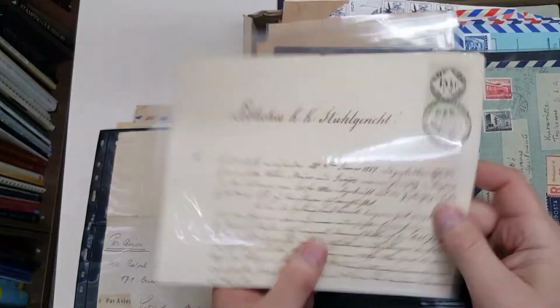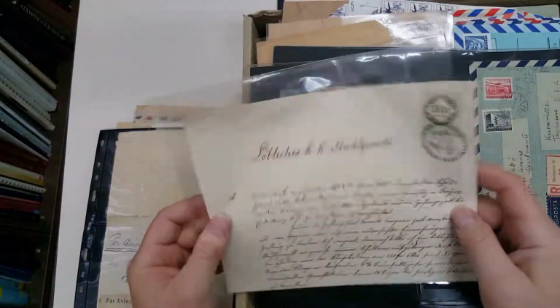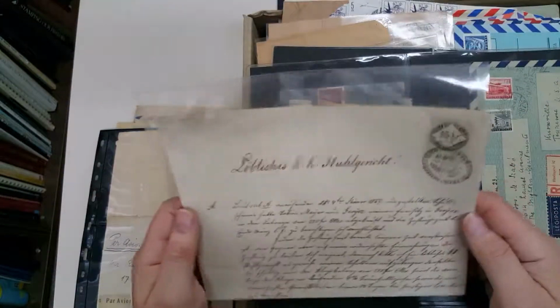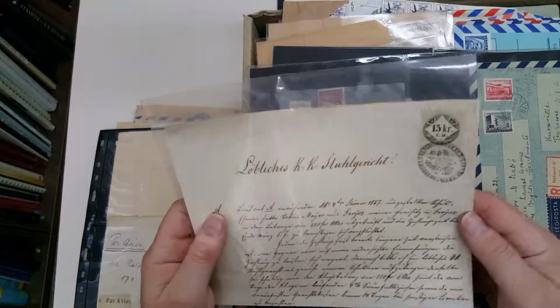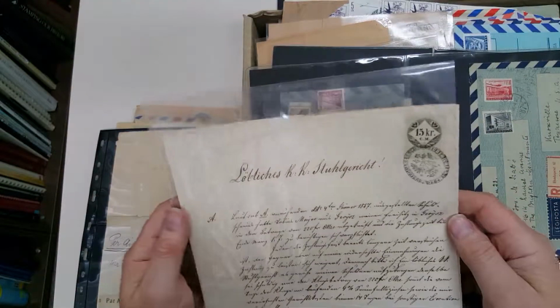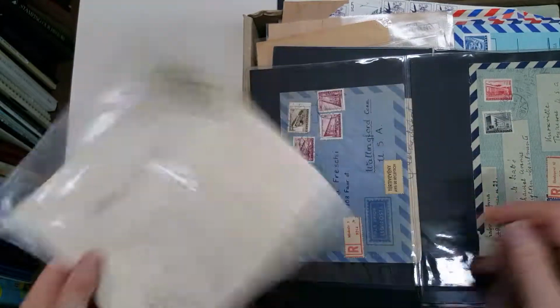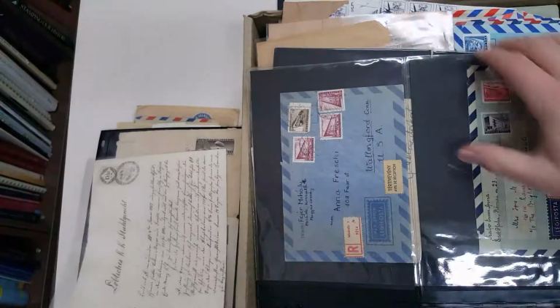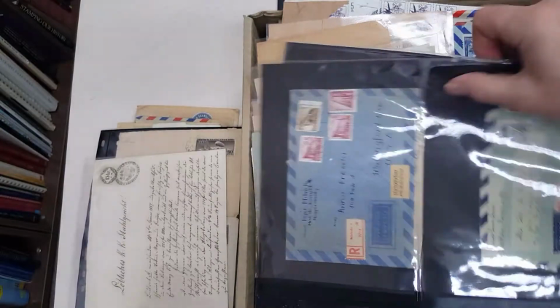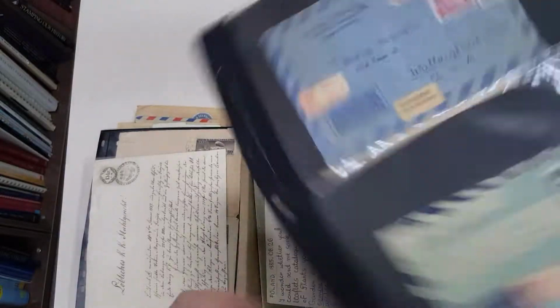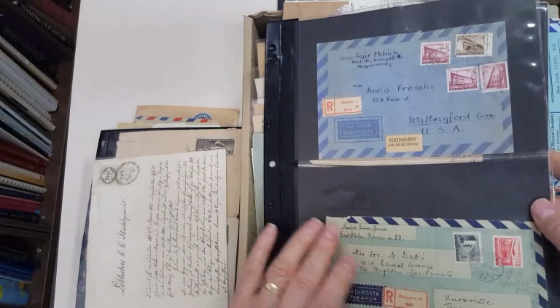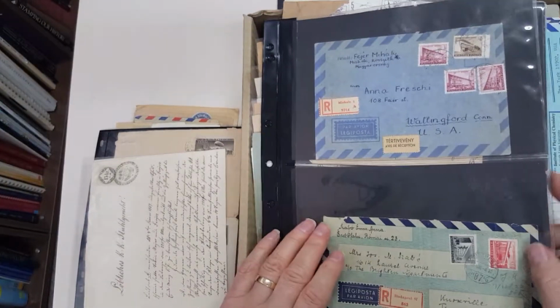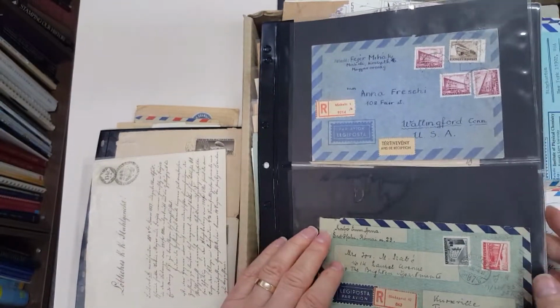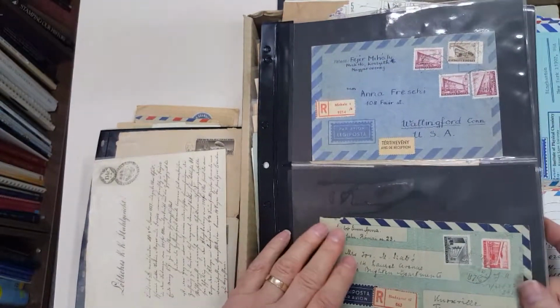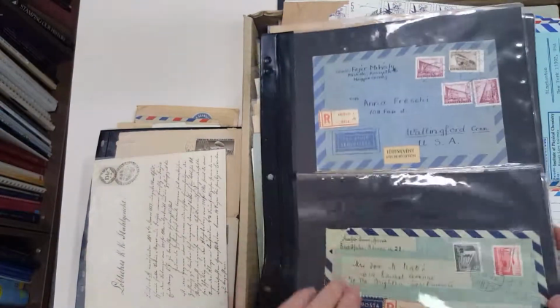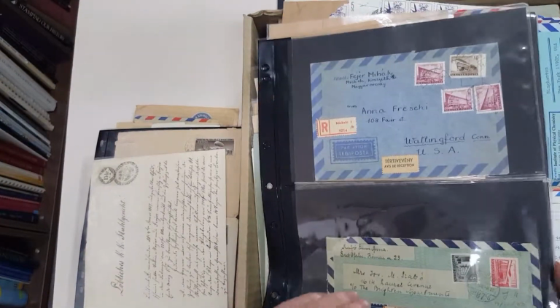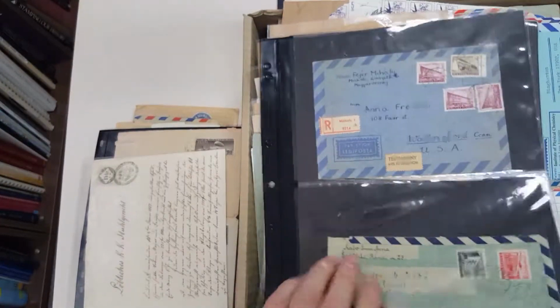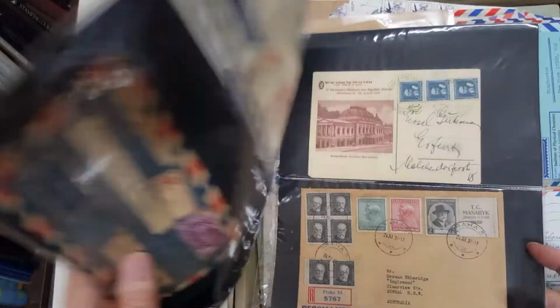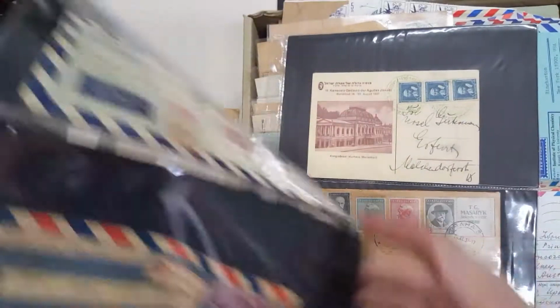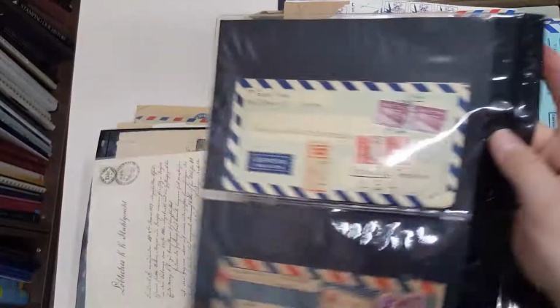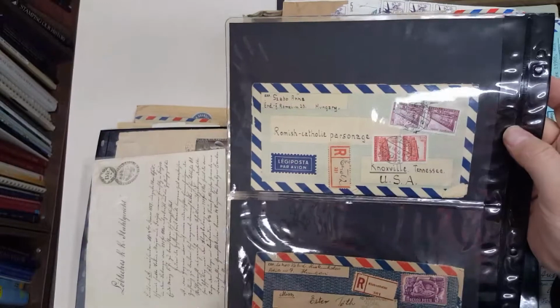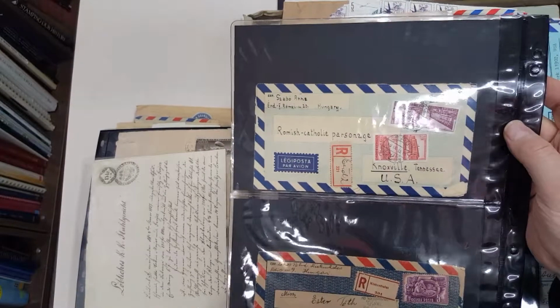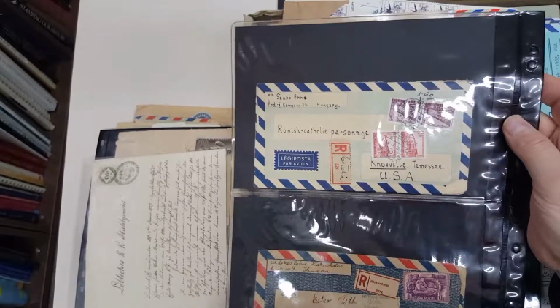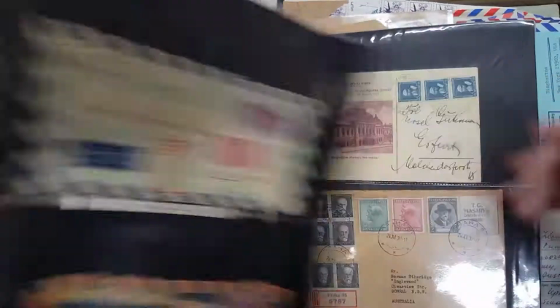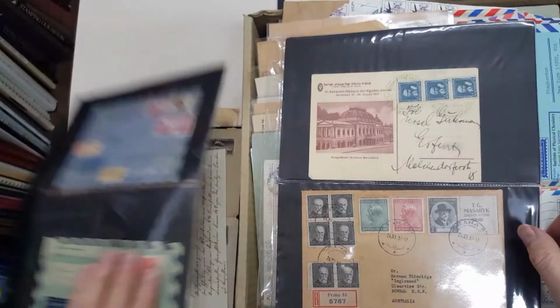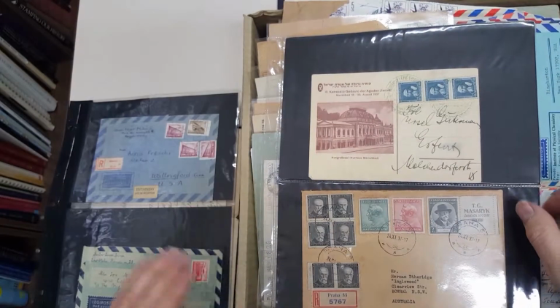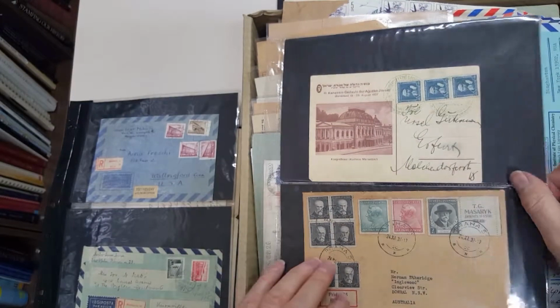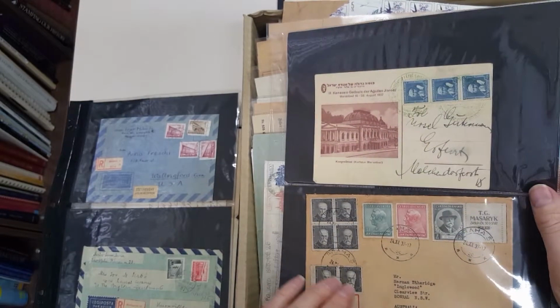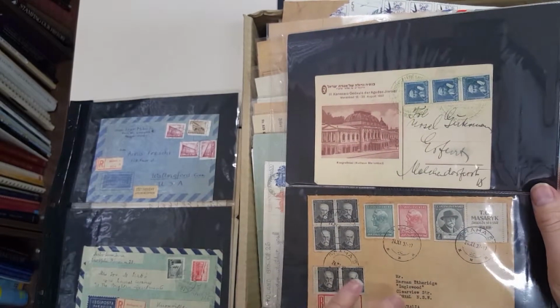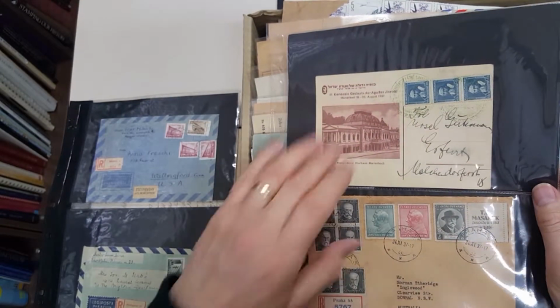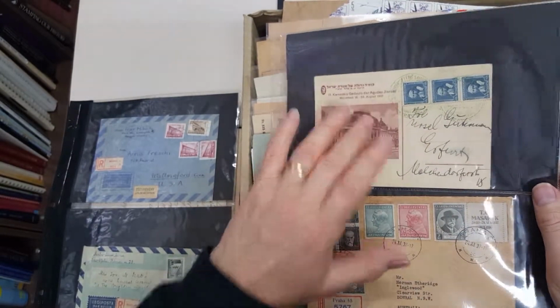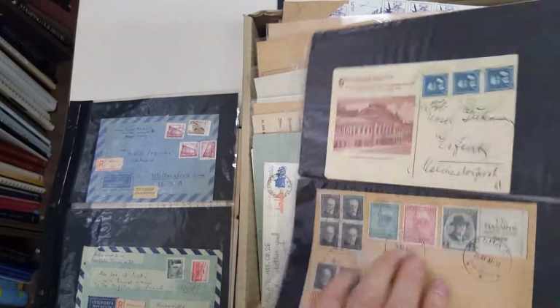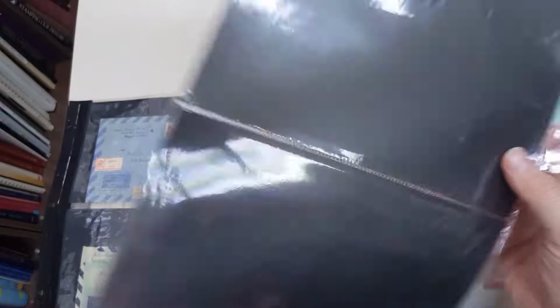Document, document with an Austrian revenue. Hungary to the United States, and again. Czechoslovakia to Australia and Germany.